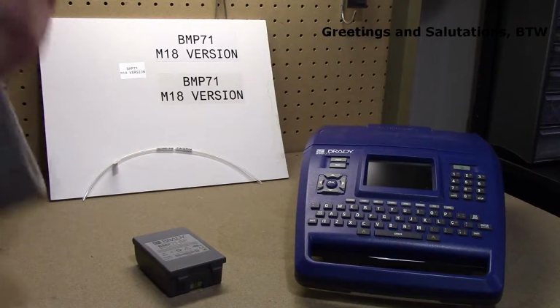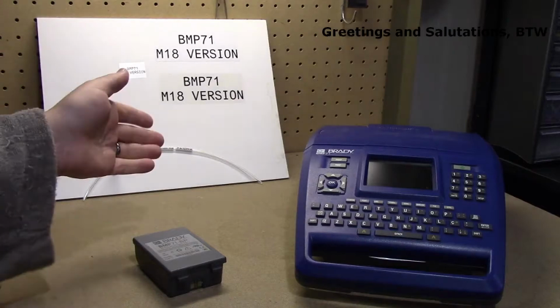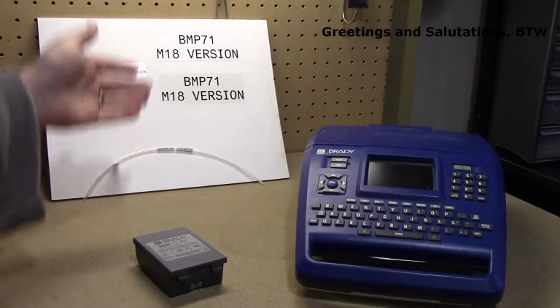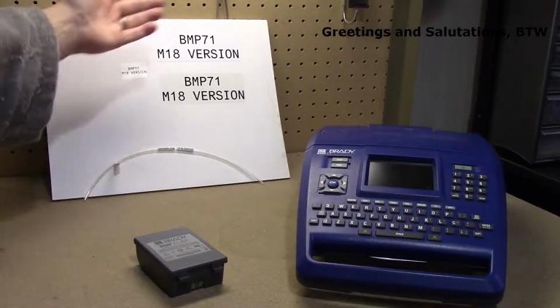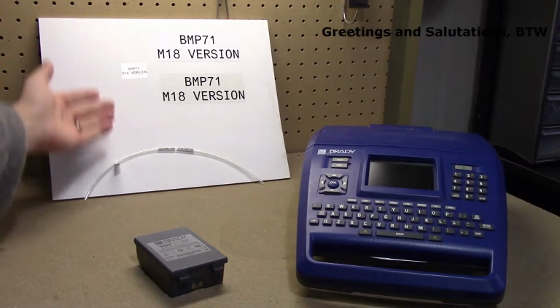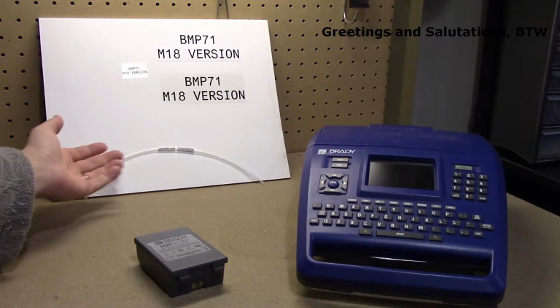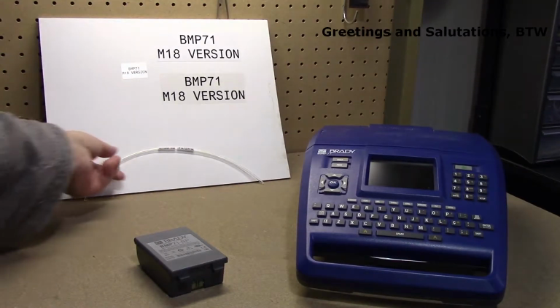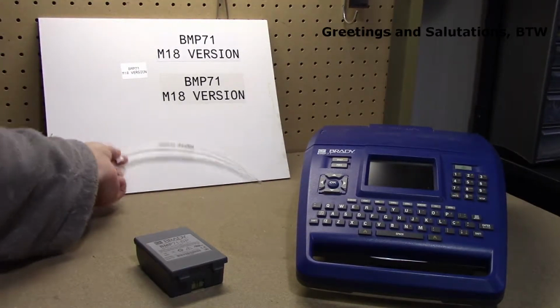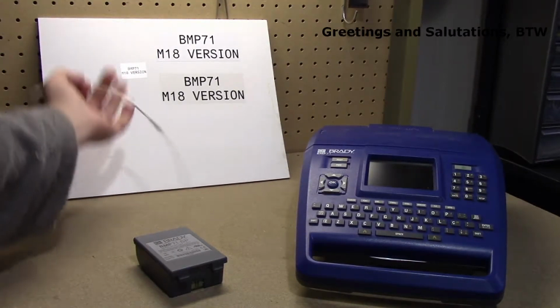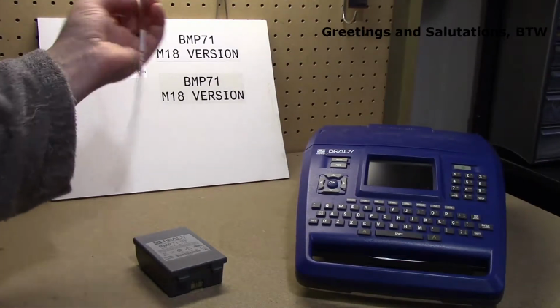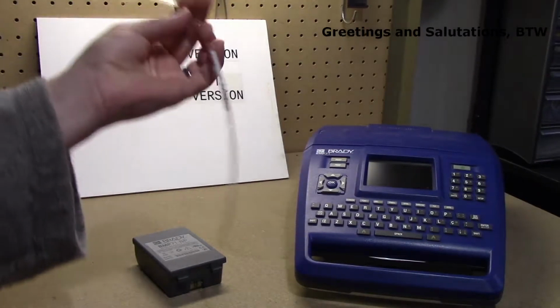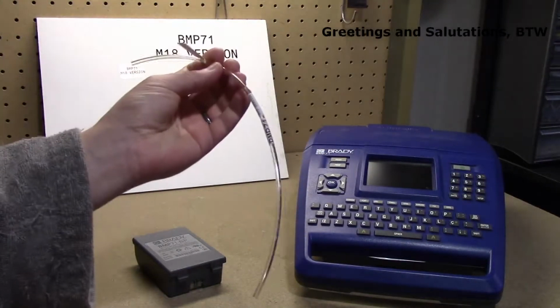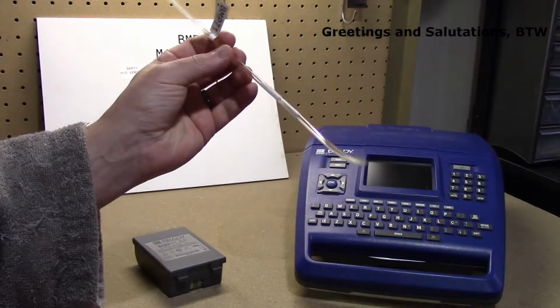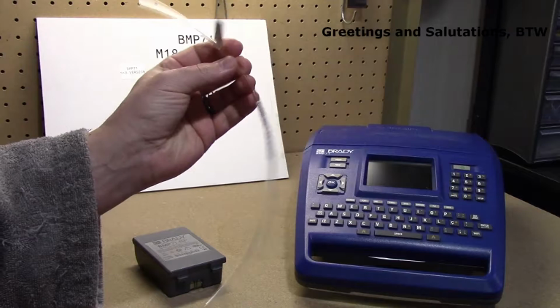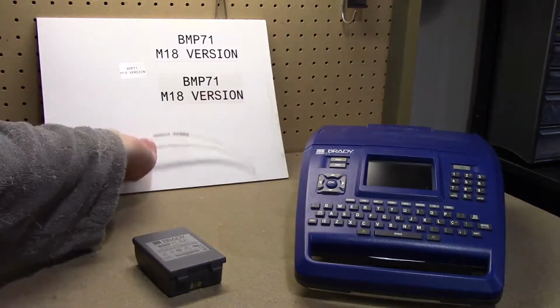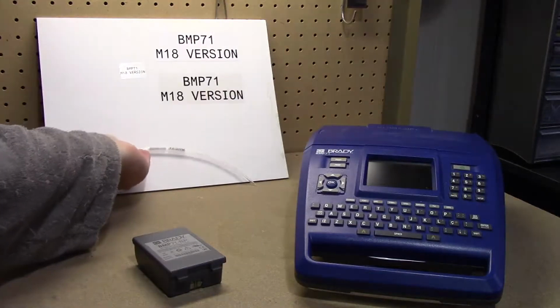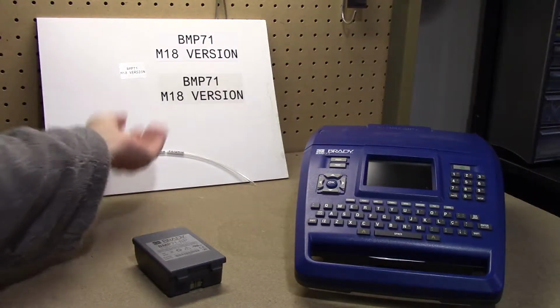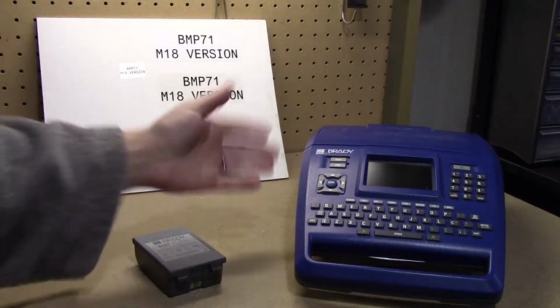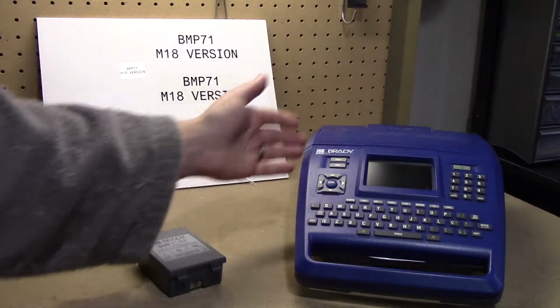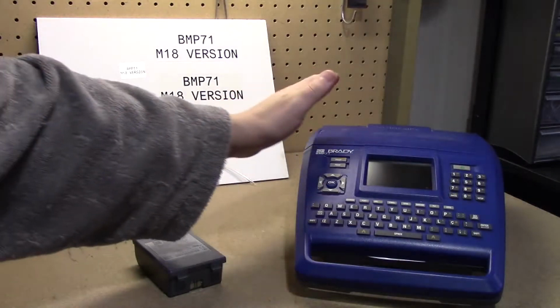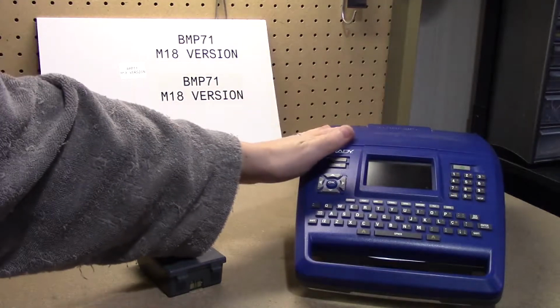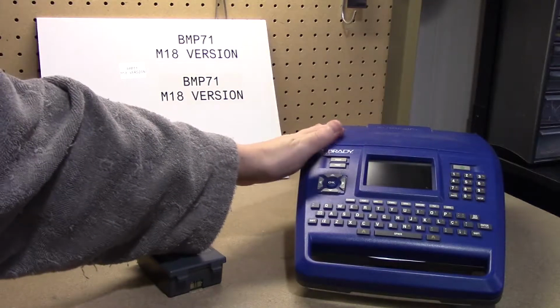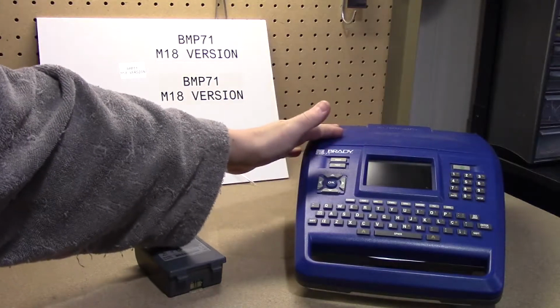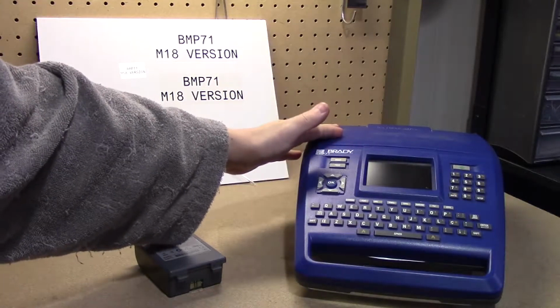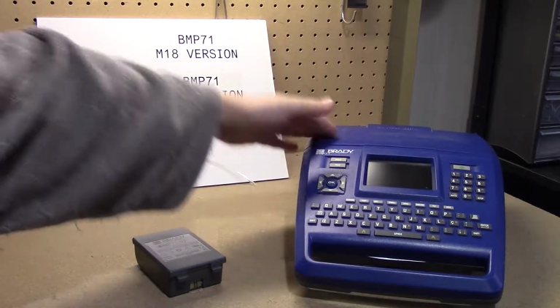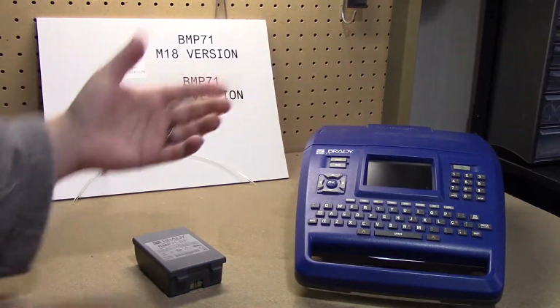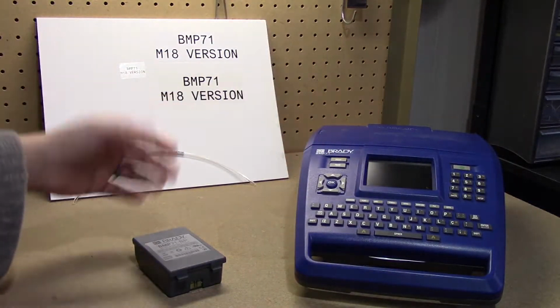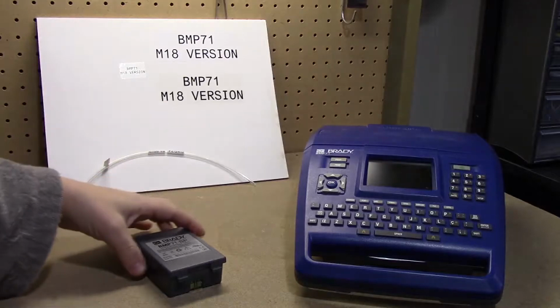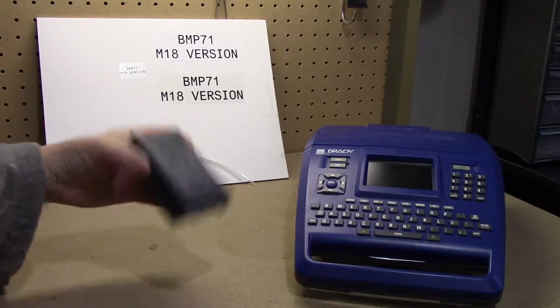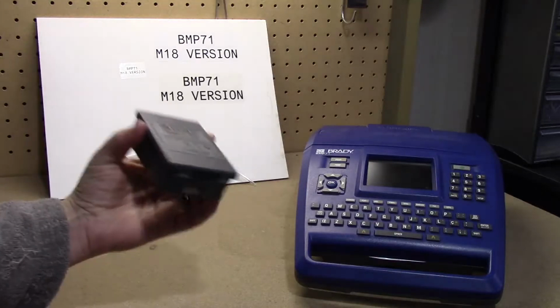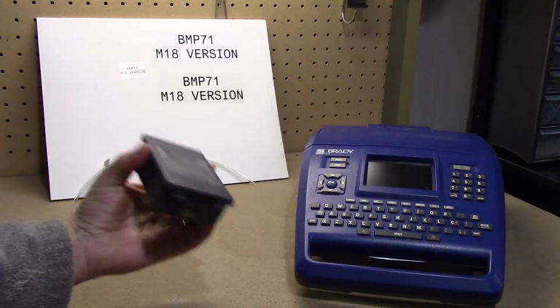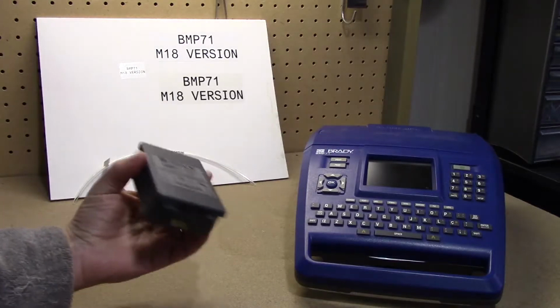If you've spent any amount of time on a job site, you know organization is key. One of the ways I stay organized is with my Brady Labeler. The only problem is, I have another battery to maintain.